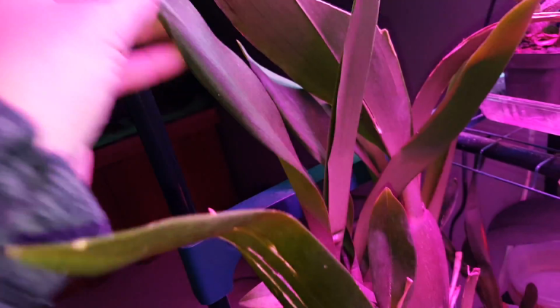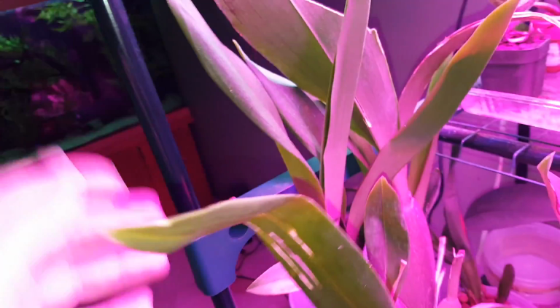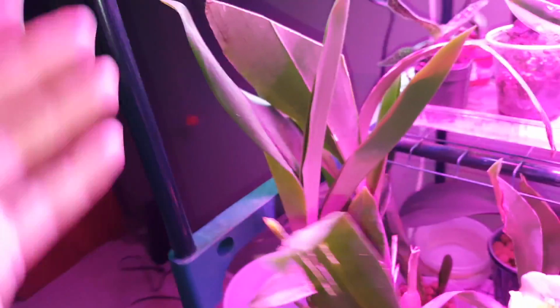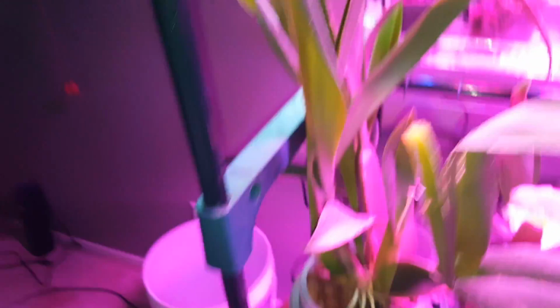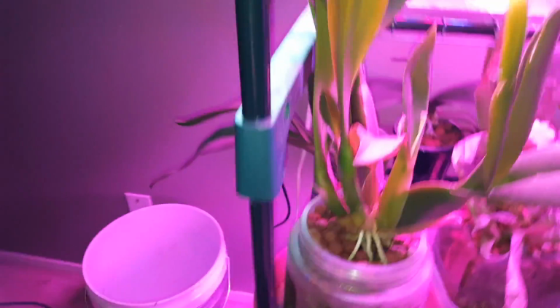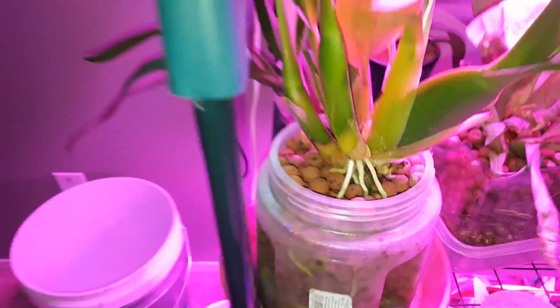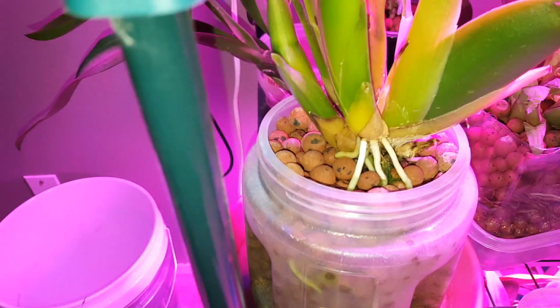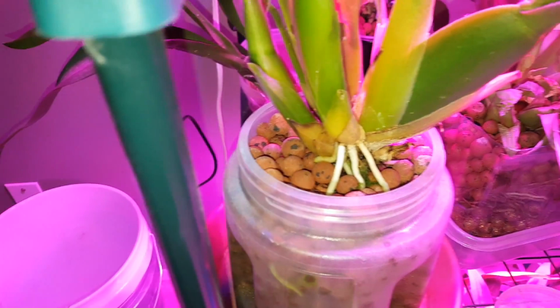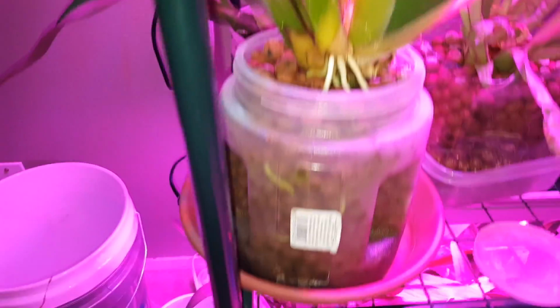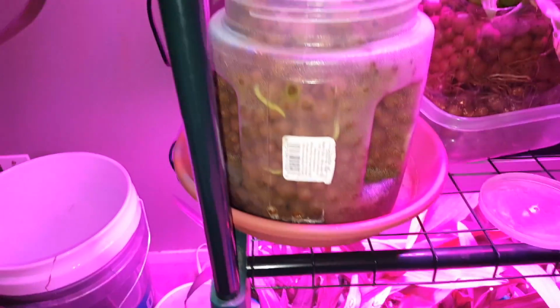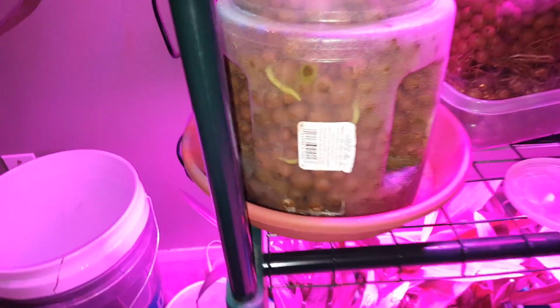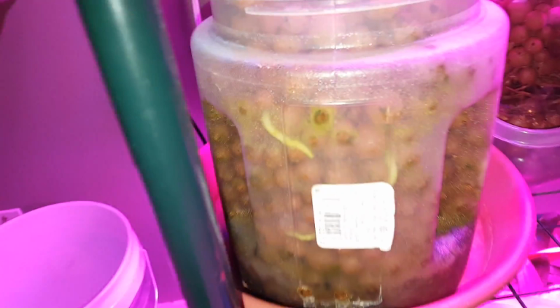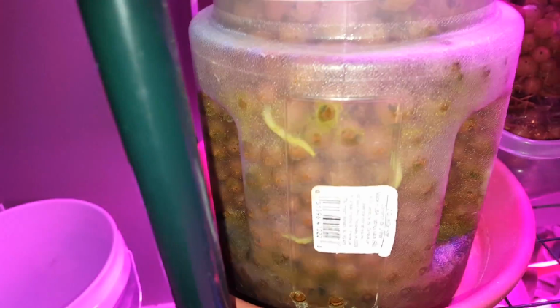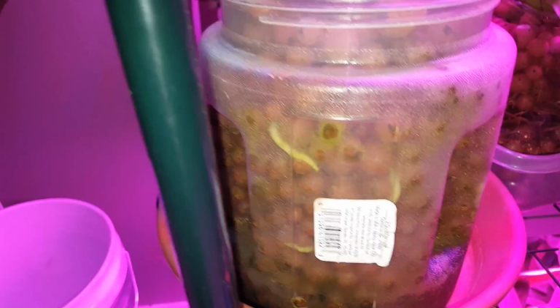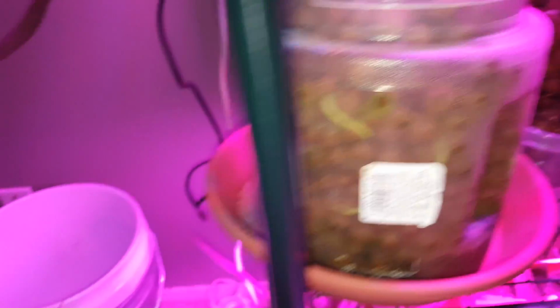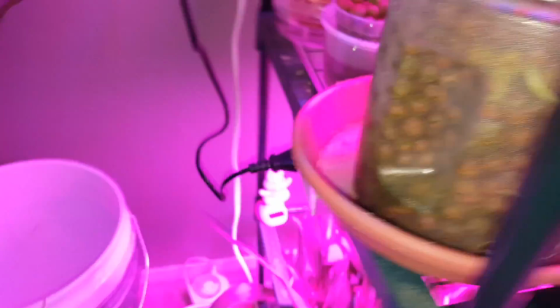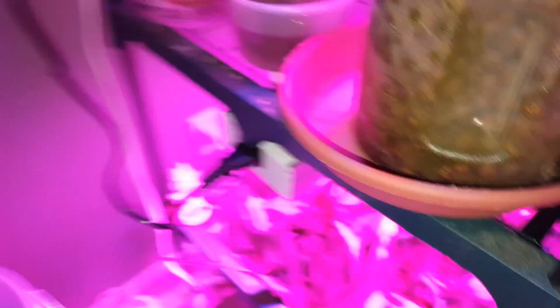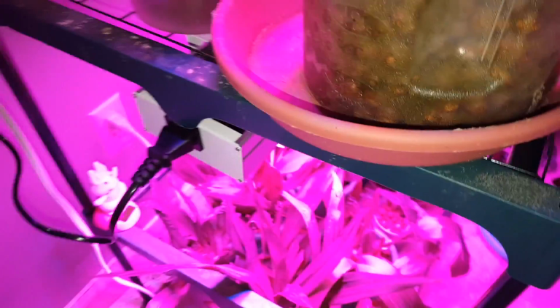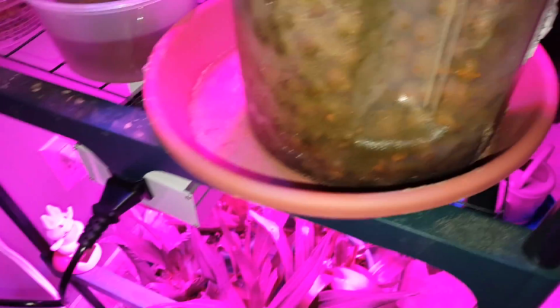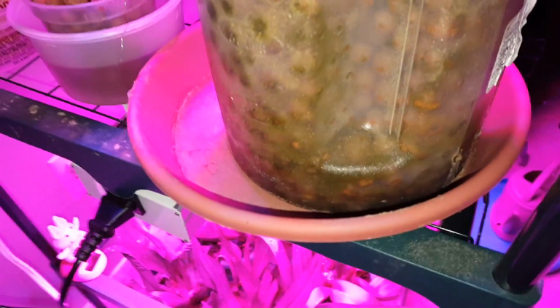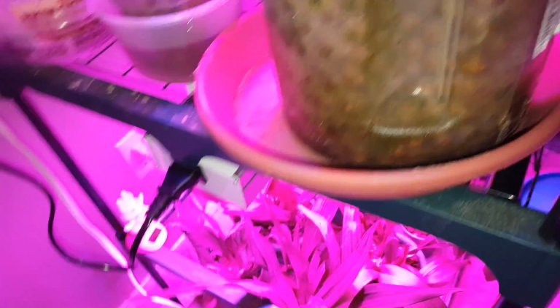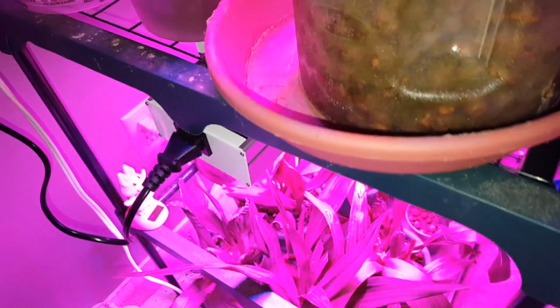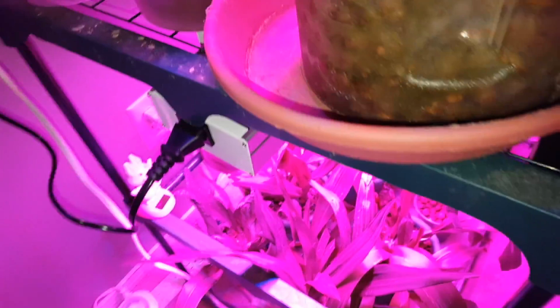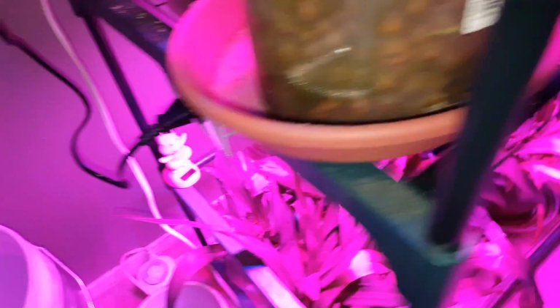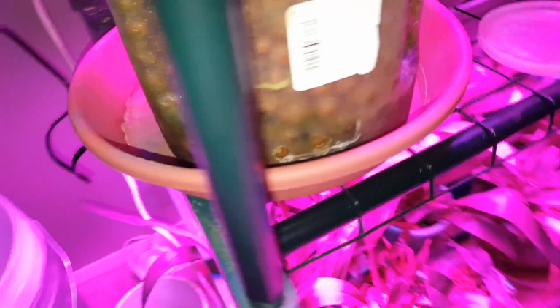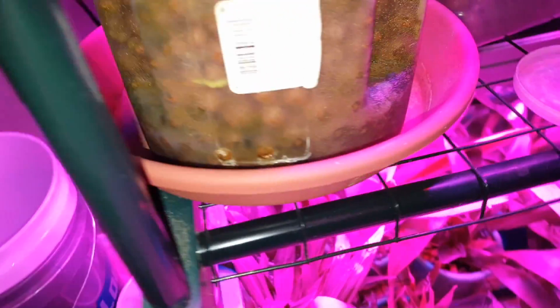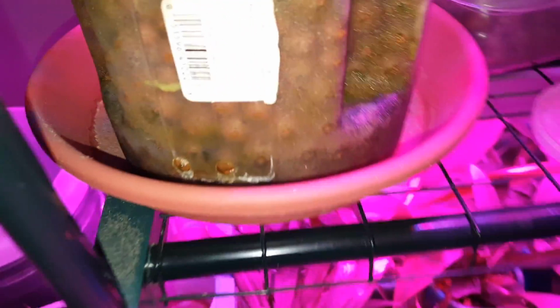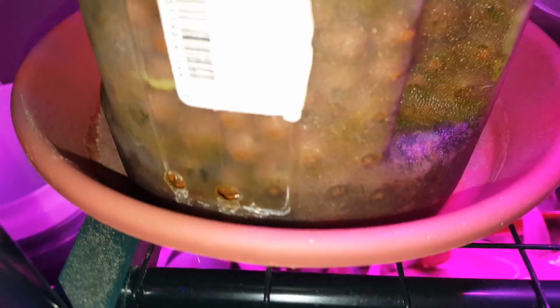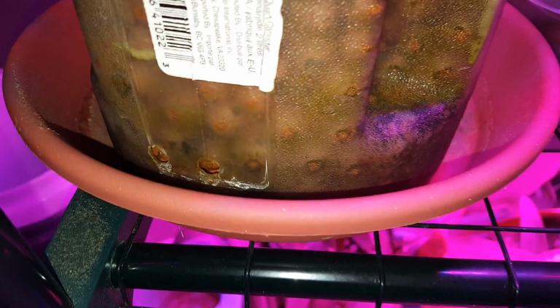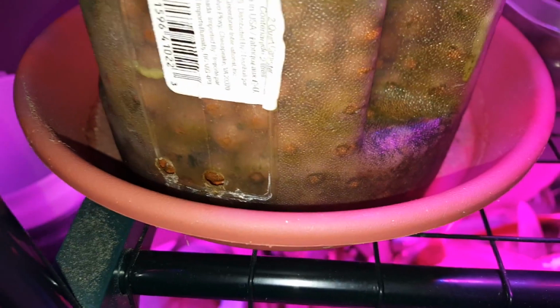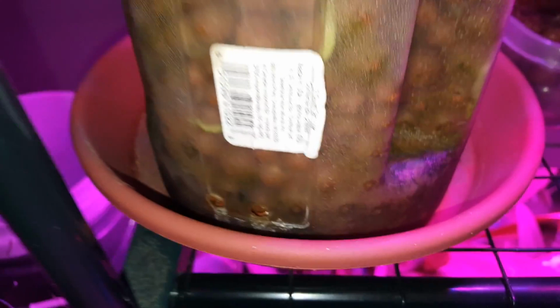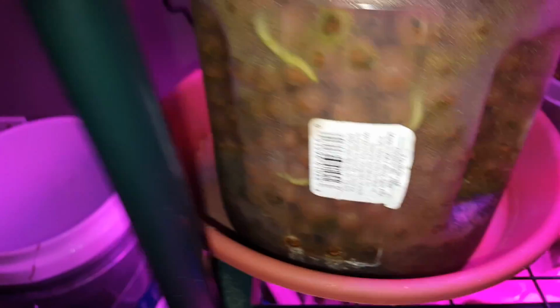Color looks good, good growth, nice roots — lots of new roots in there. I'm not really sure what's going on at the bottom; it's kind of getting gross down there. I hope it's not mold, I hope it's just algae.